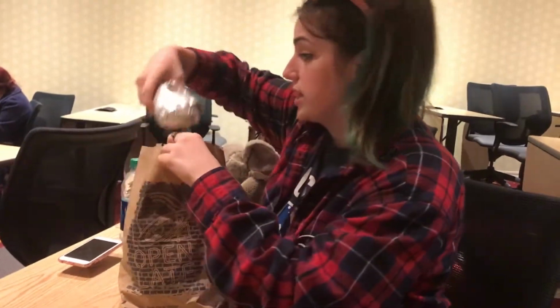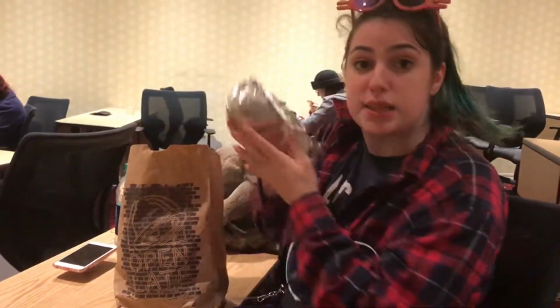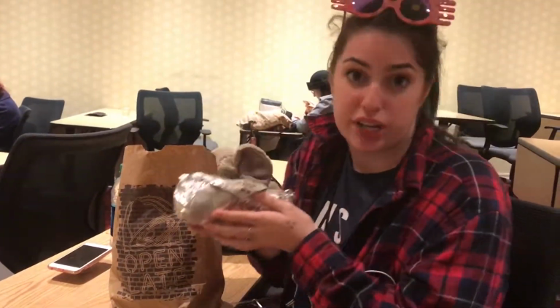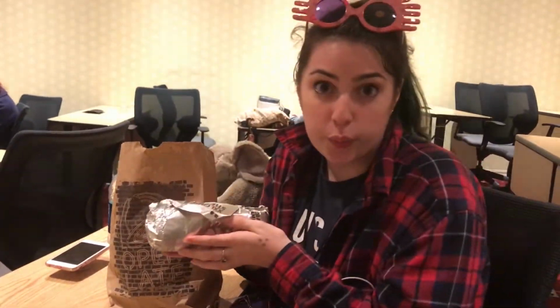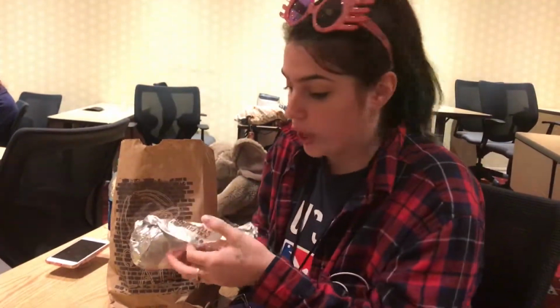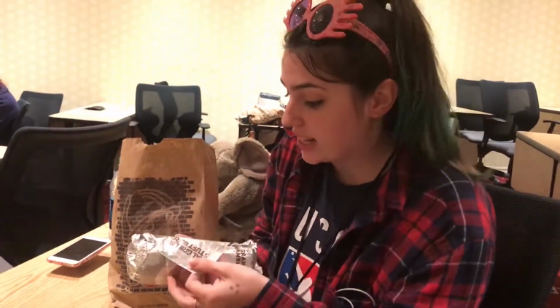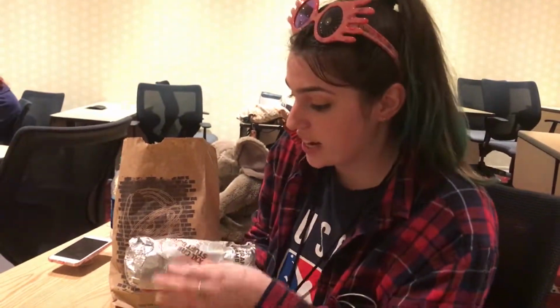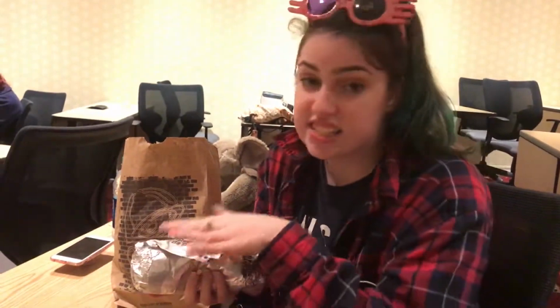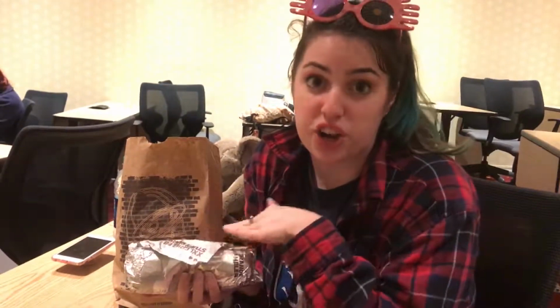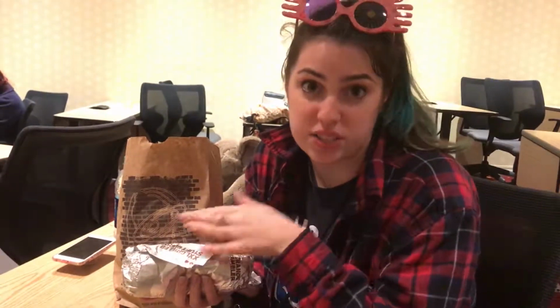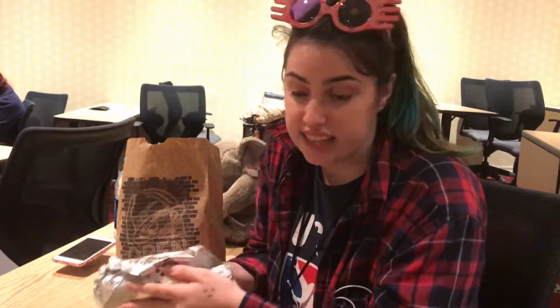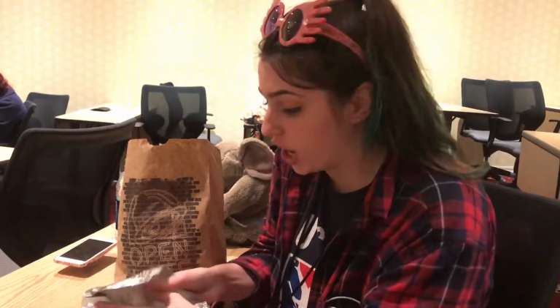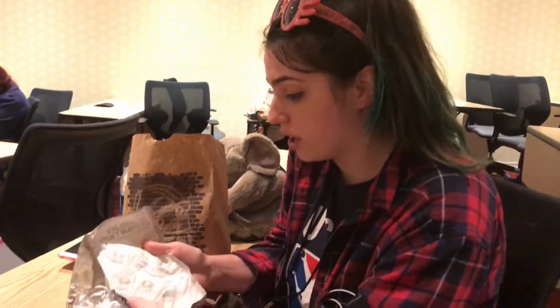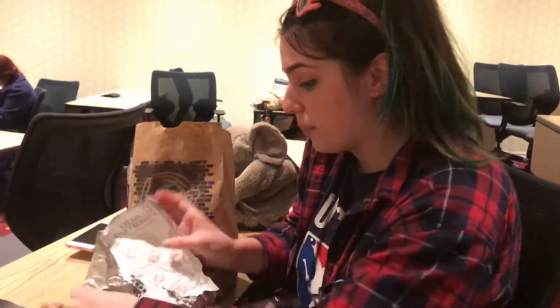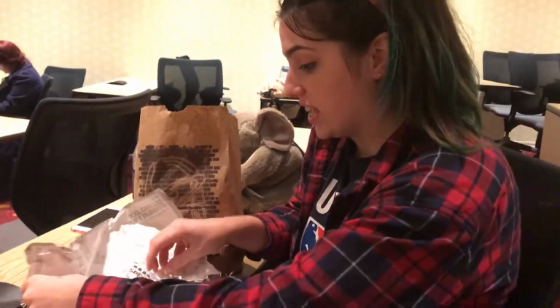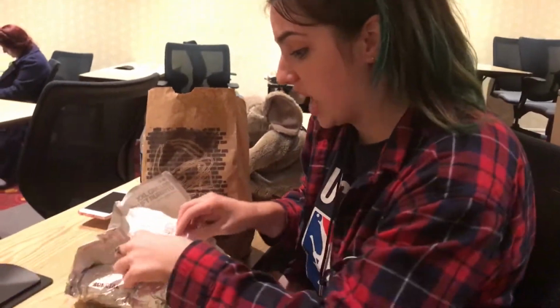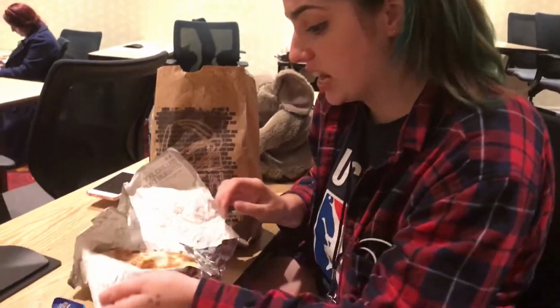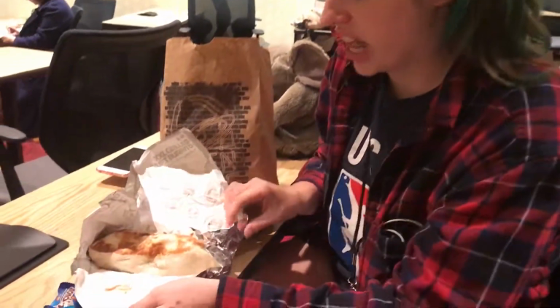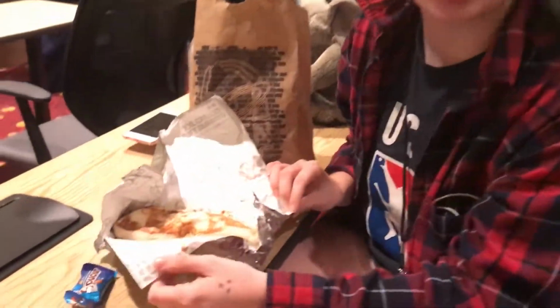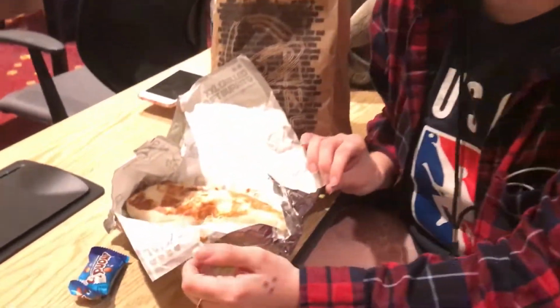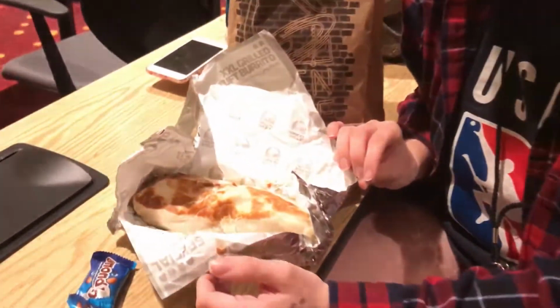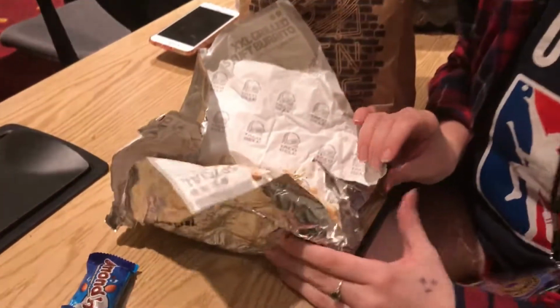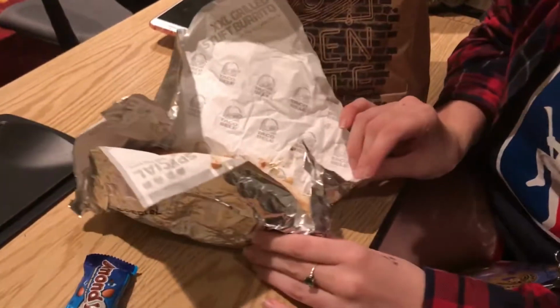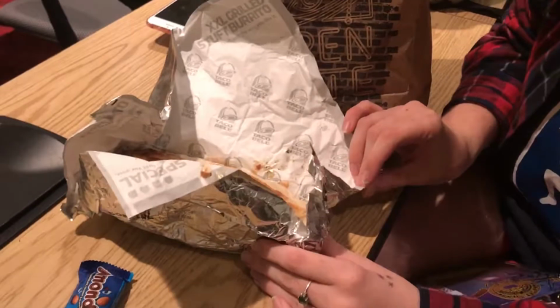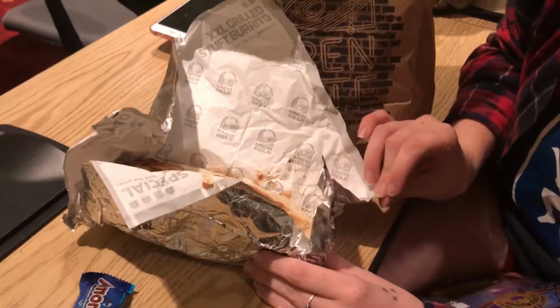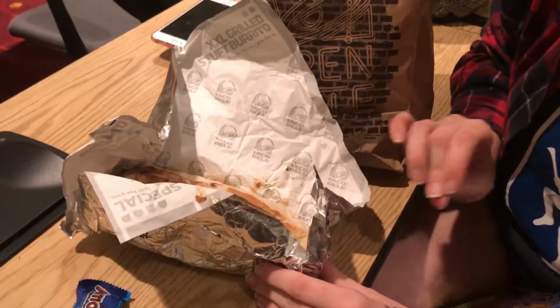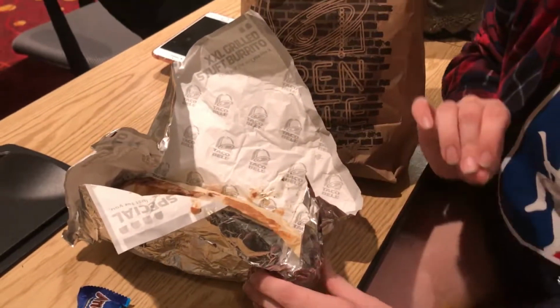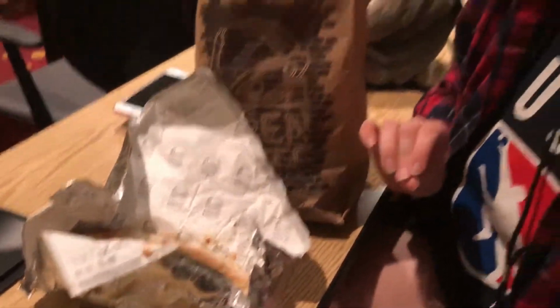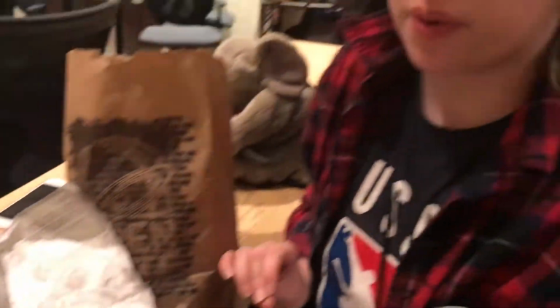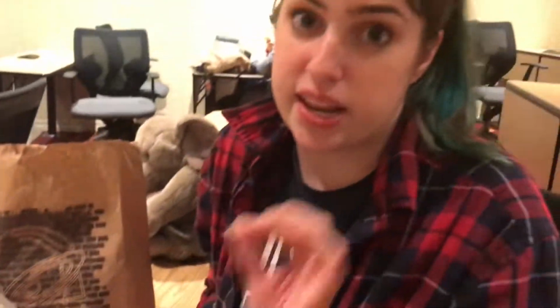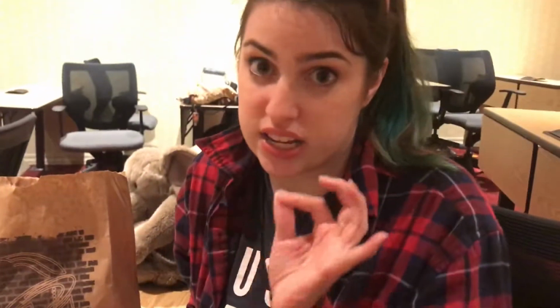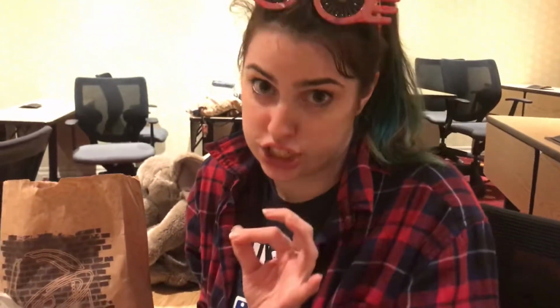This is a burrito. It's got a nice silver outside layer, but on the inside there's actually a tortilla in there. There's other stuff inside, but I don't want to open it right now because I want to leave it in mint condition.